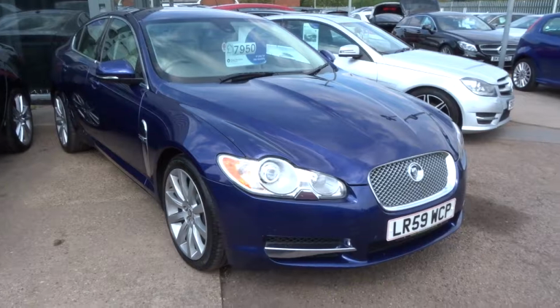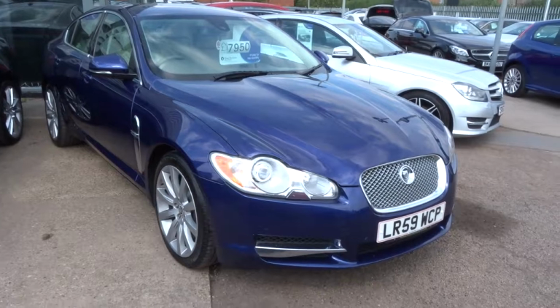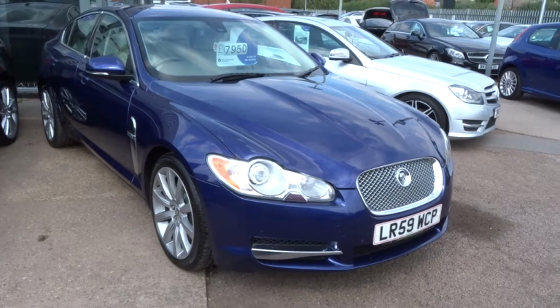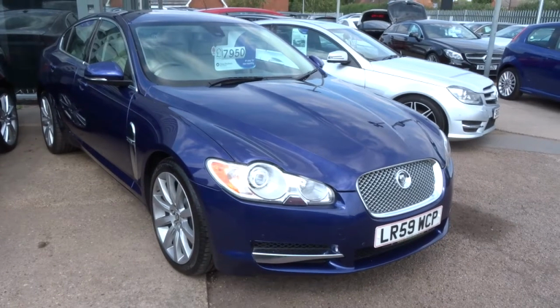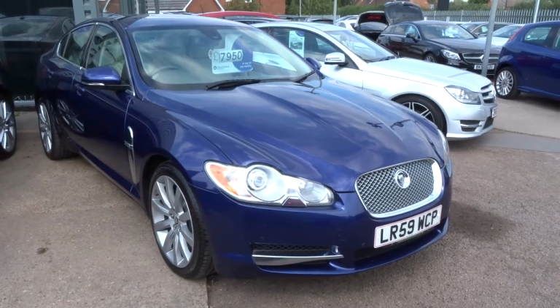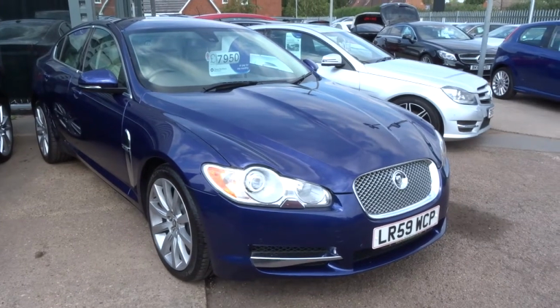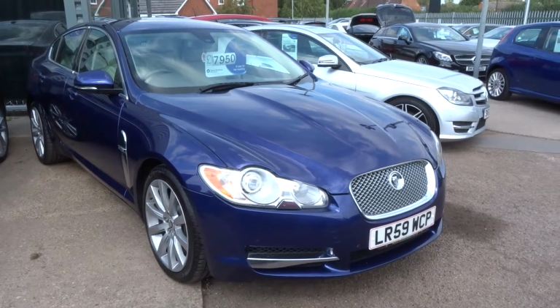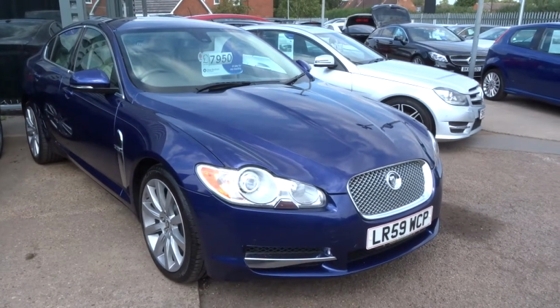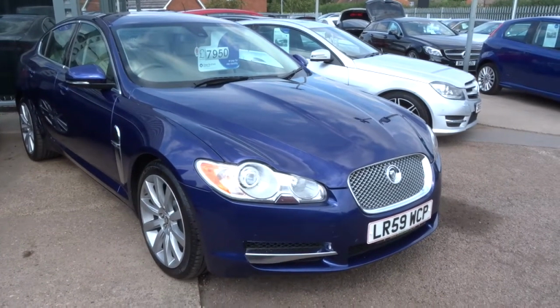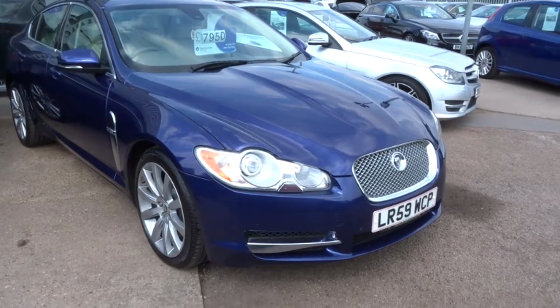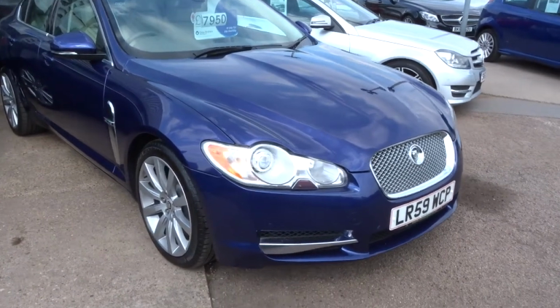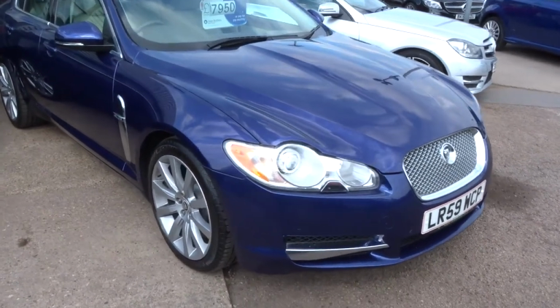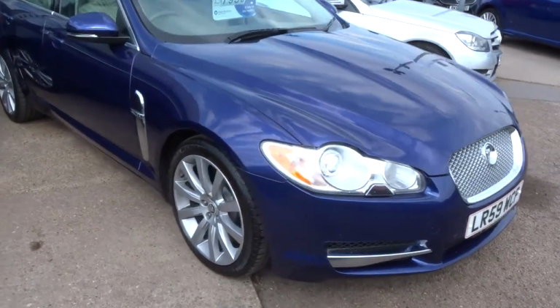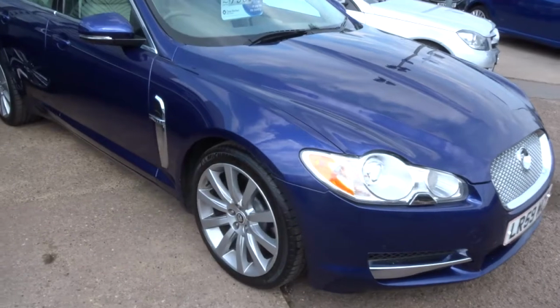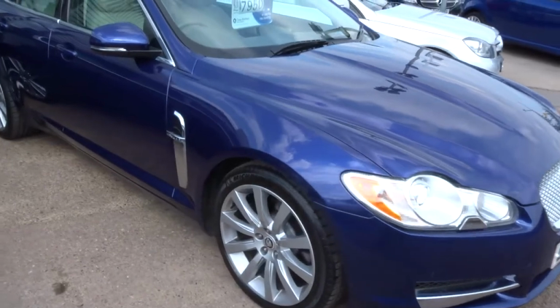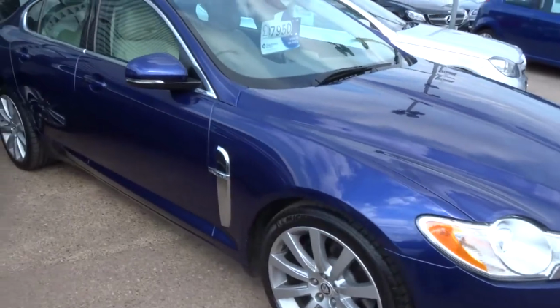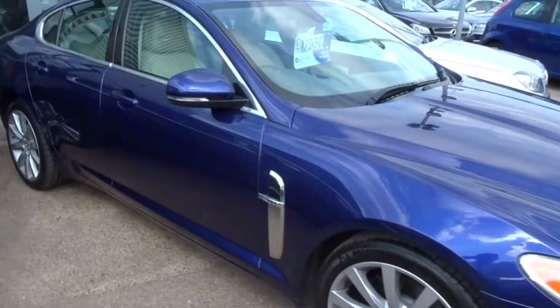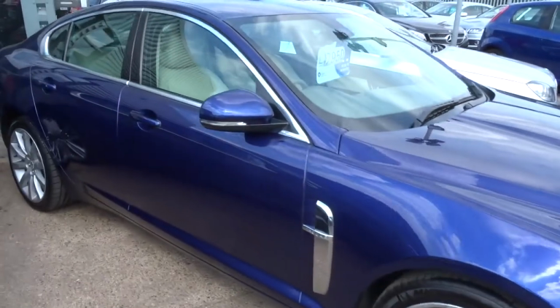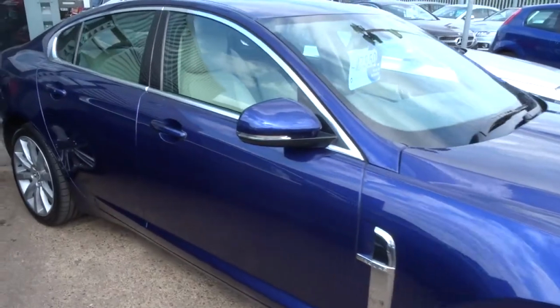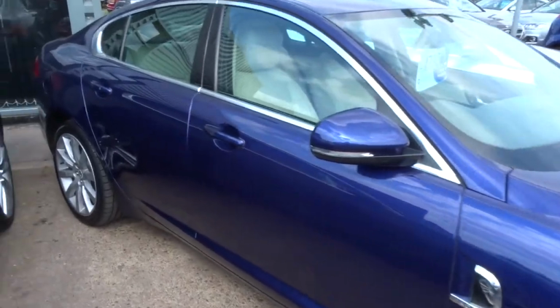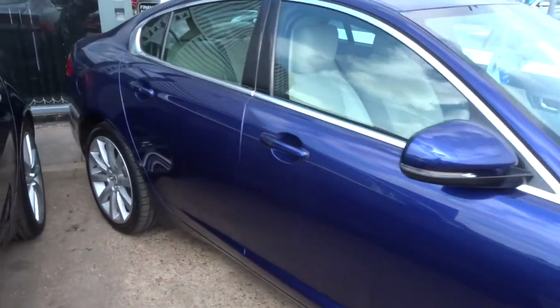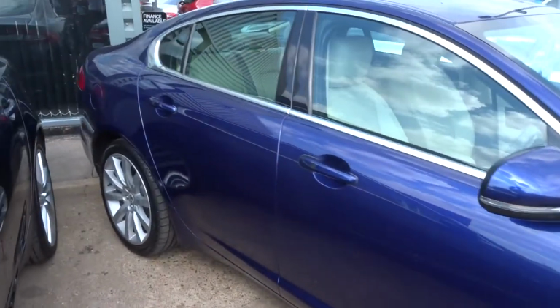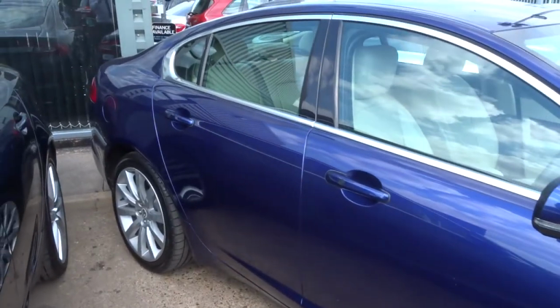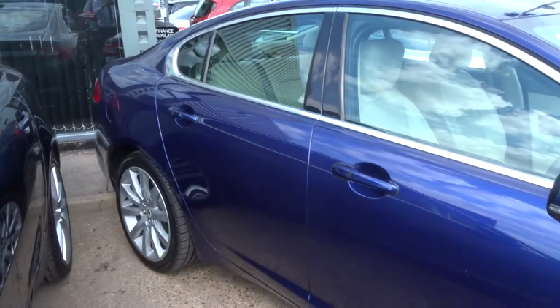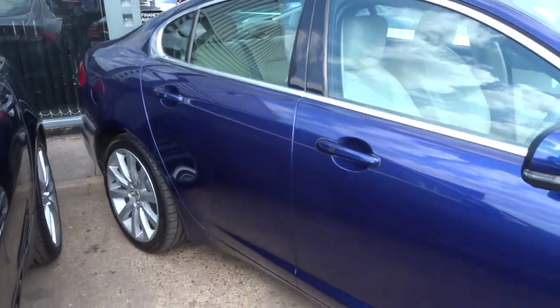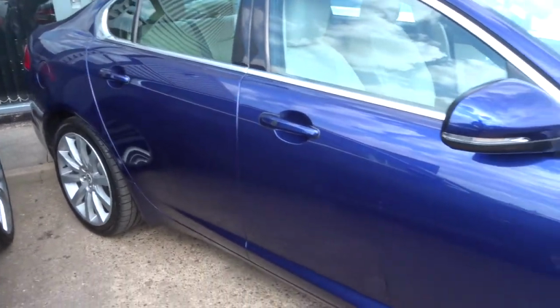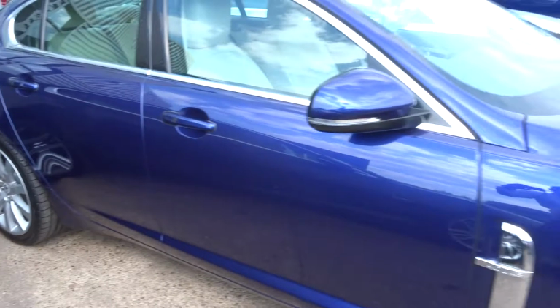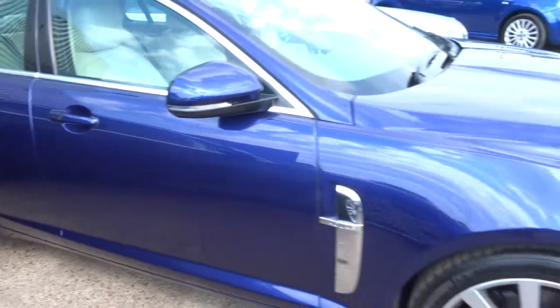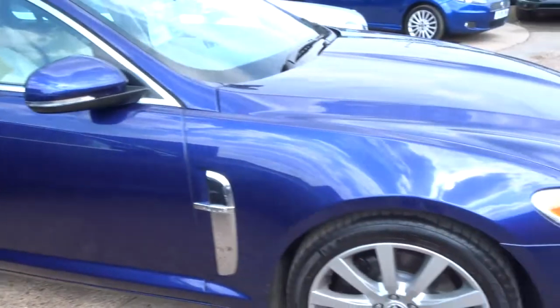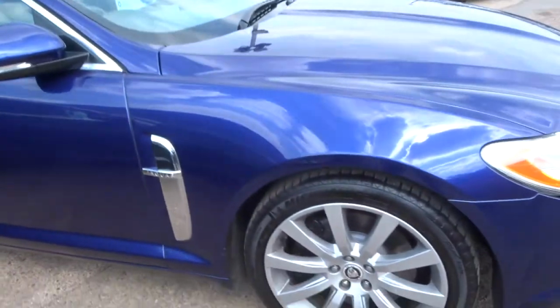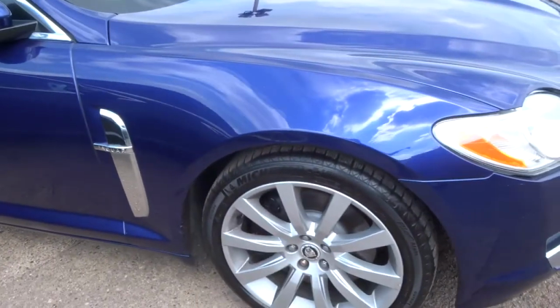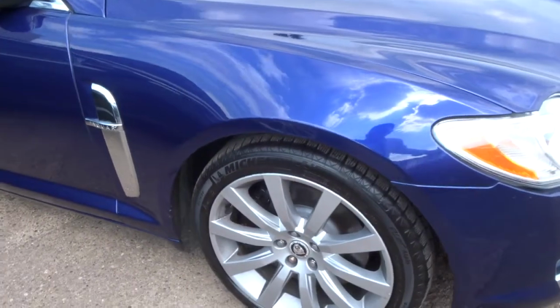Welcome to Country Car. My name is Tom. Here we have a Jaguar XF — this is the 3L V6 Premium Luxury. This is in excellent condition and it's done just over 80,000 miles.